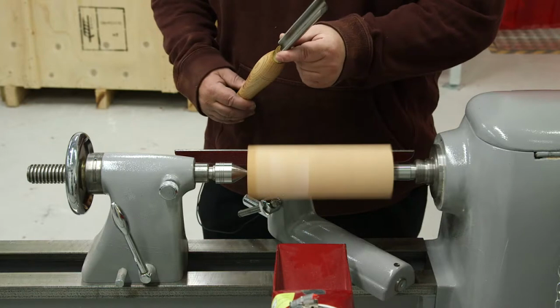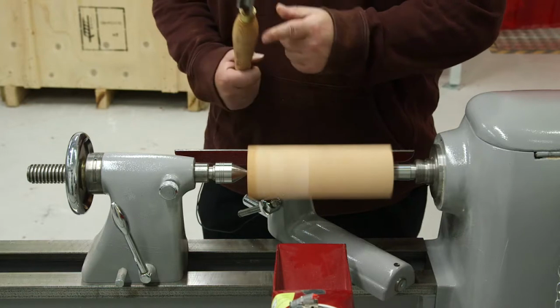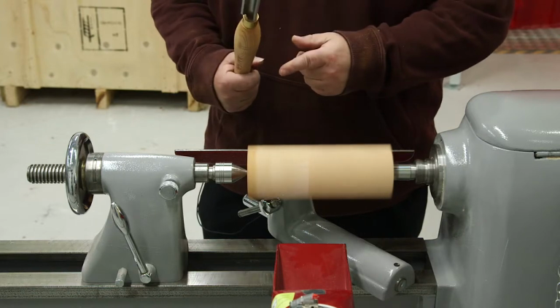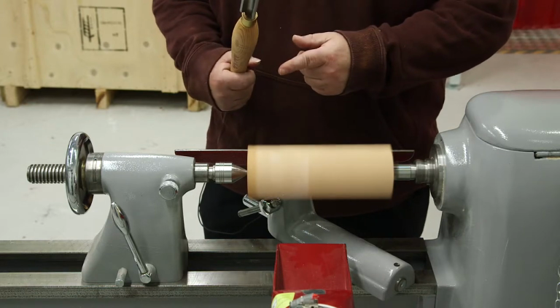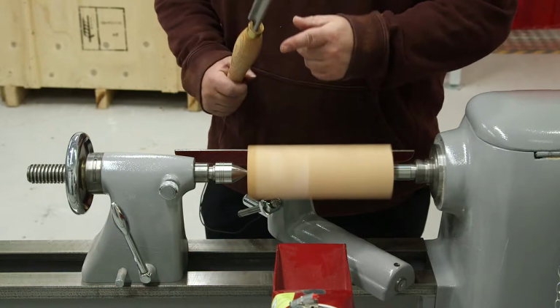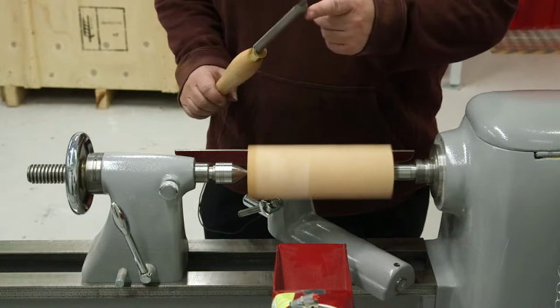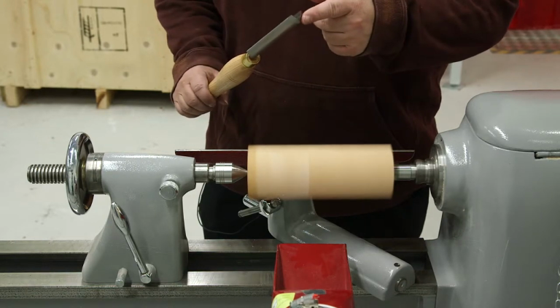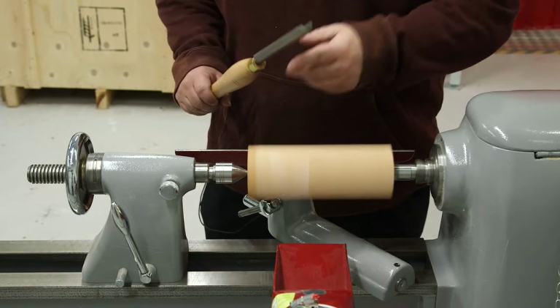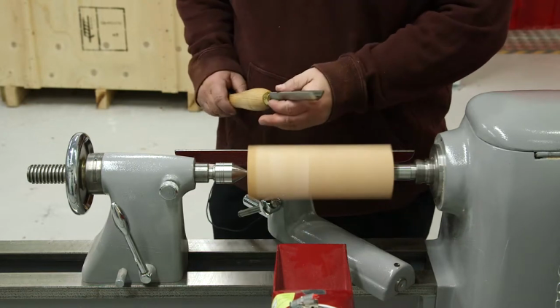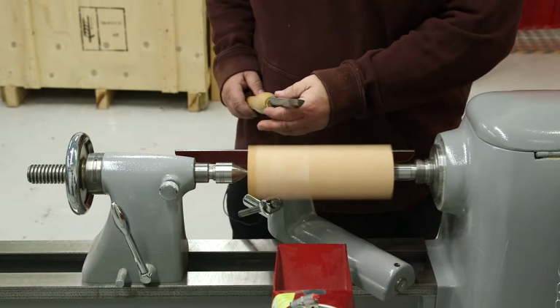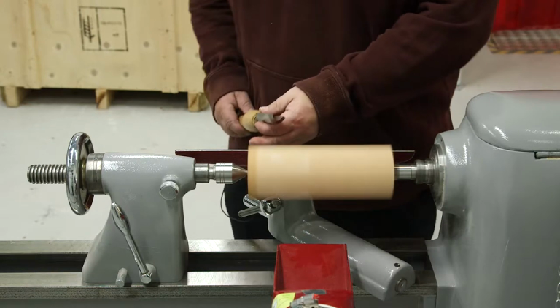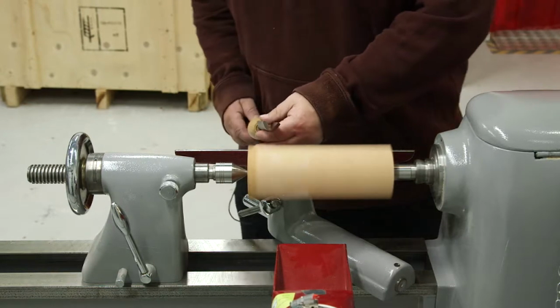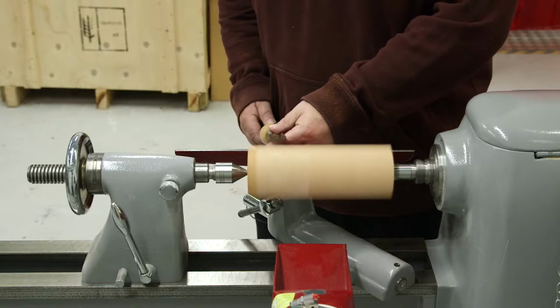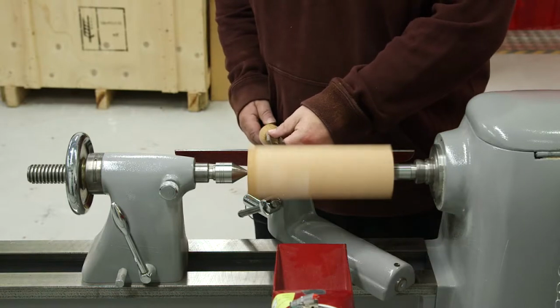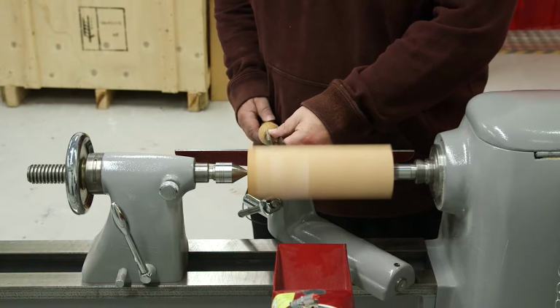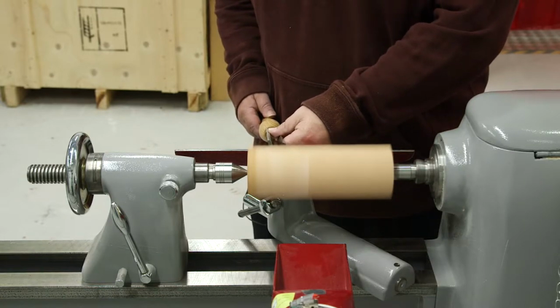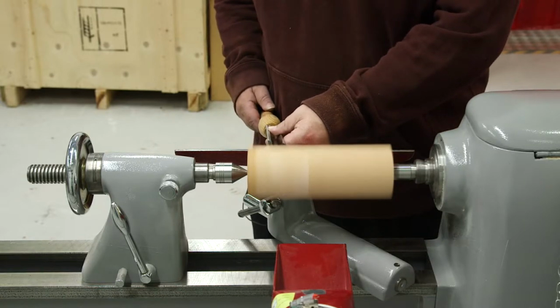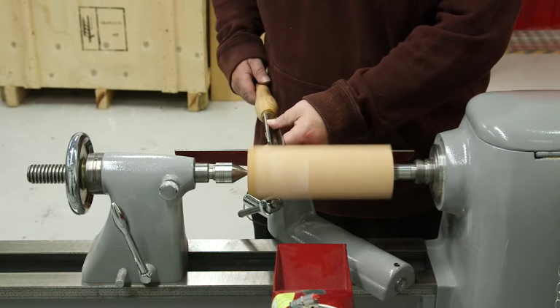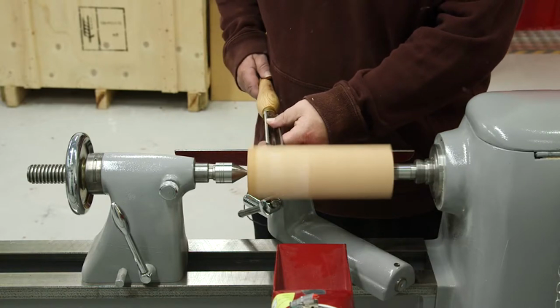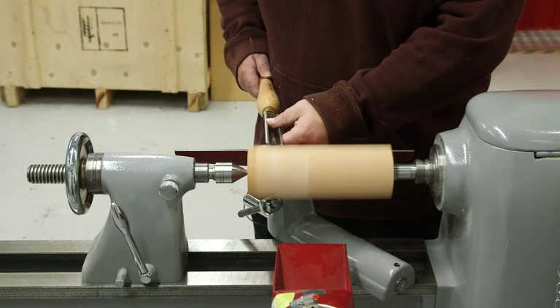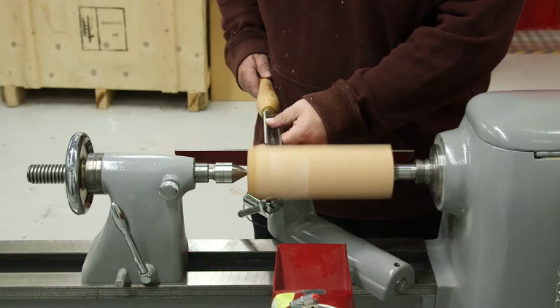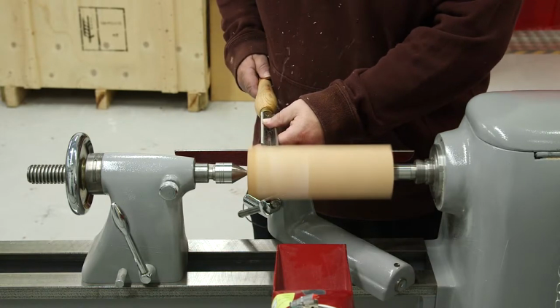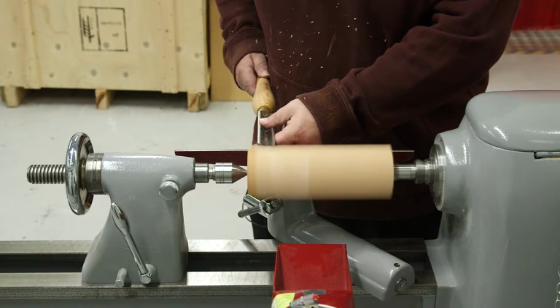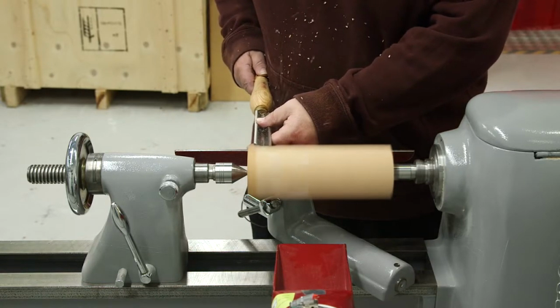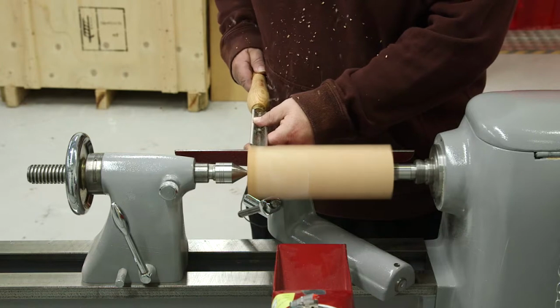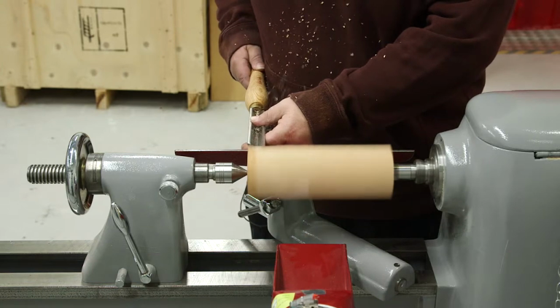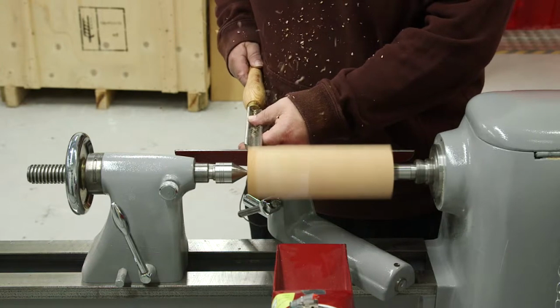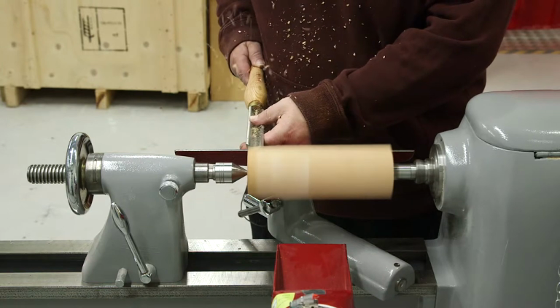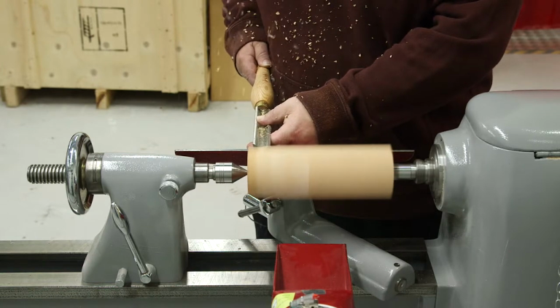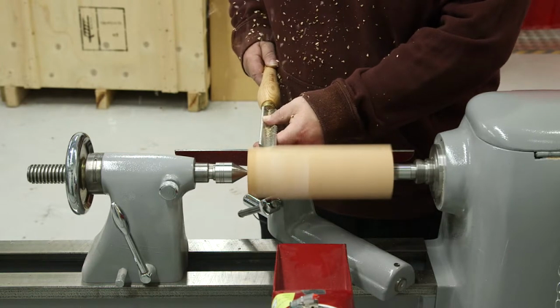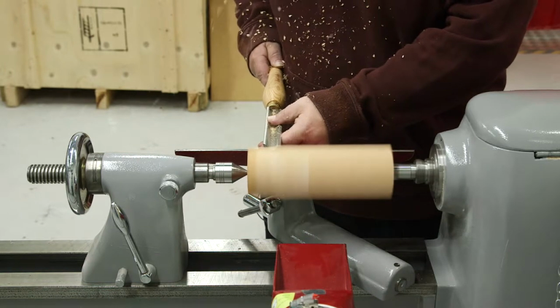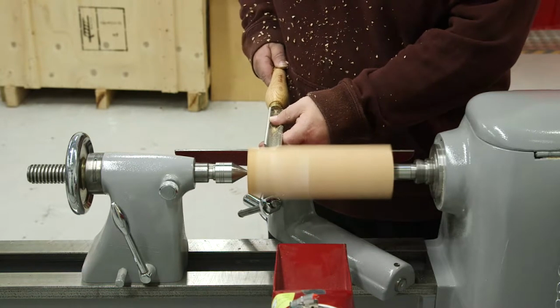We're going to rough out now with a roughing gouge. As you can see, the profile is that you've got the bevel cutting area there. The idea is you bring it onto the tool rest, then you bring it in, and where it catches you then start cutting.